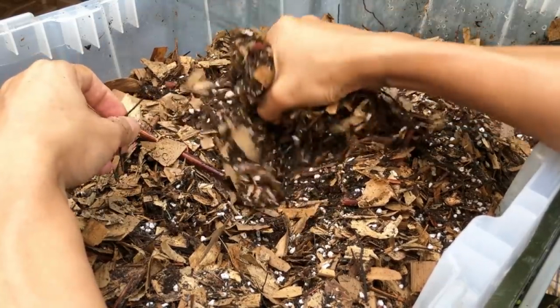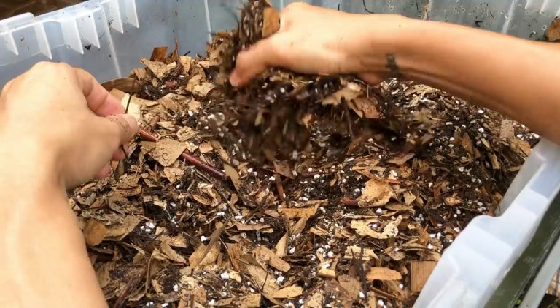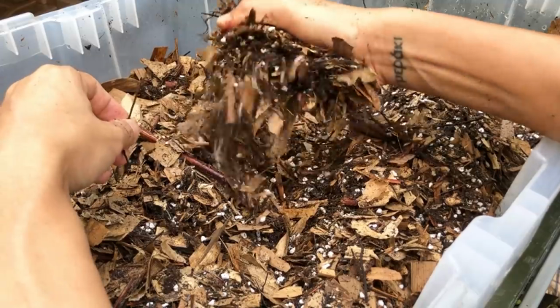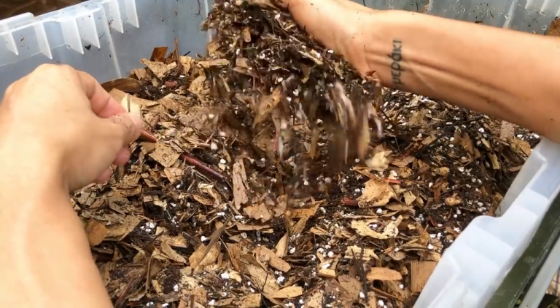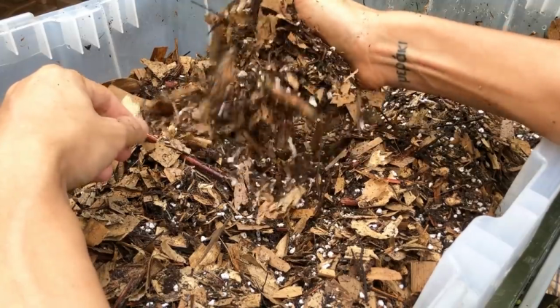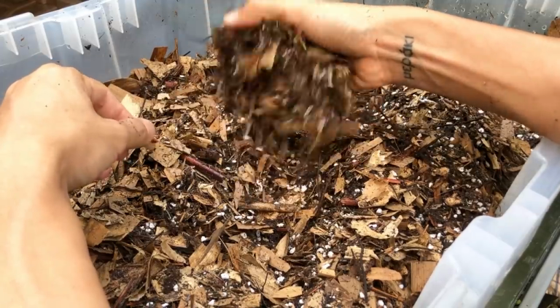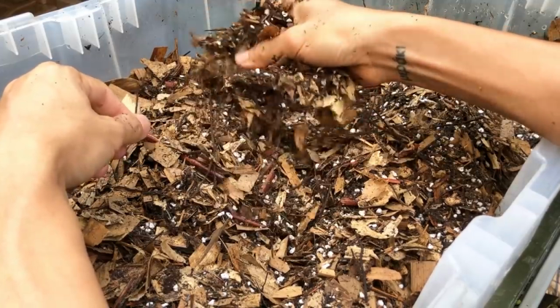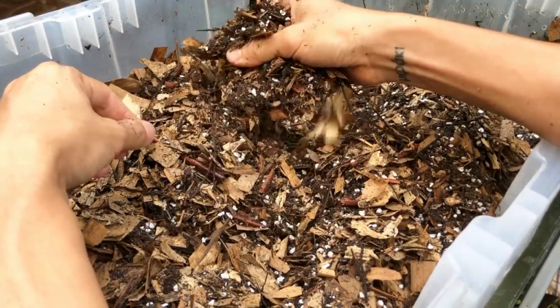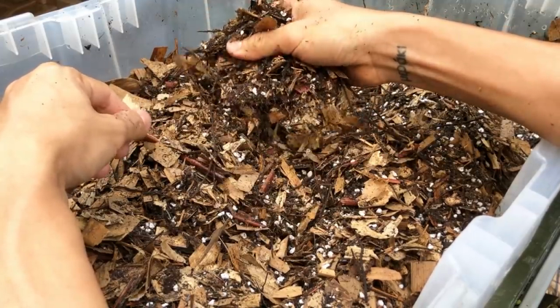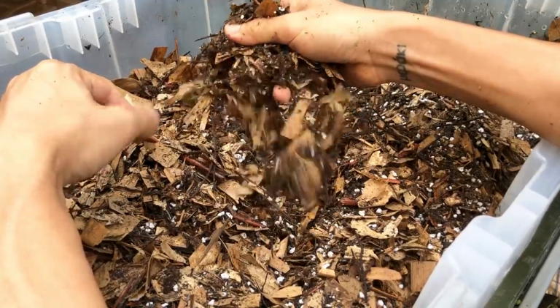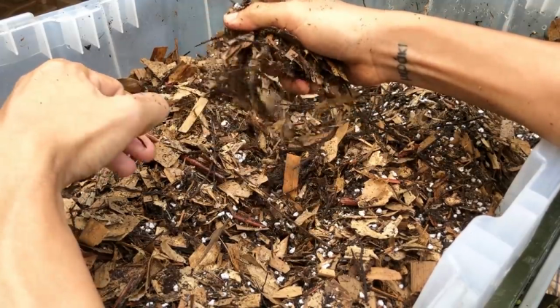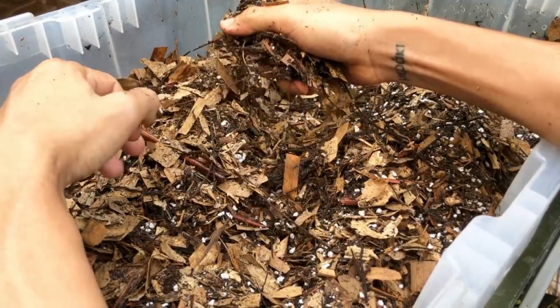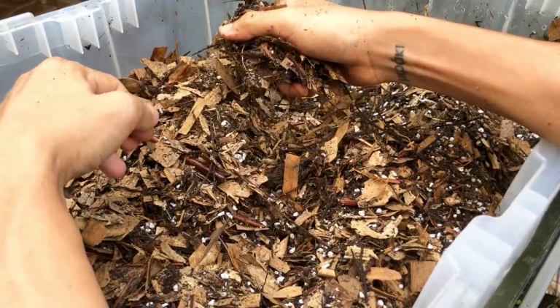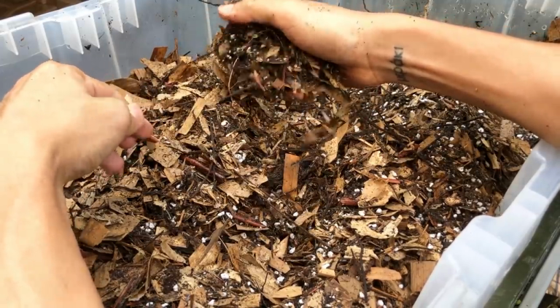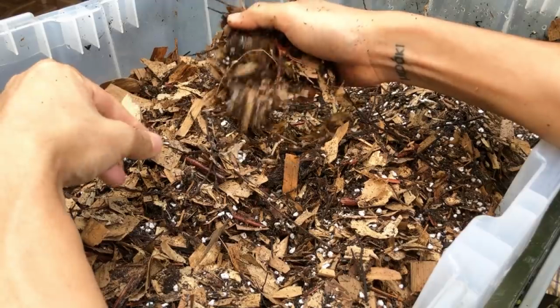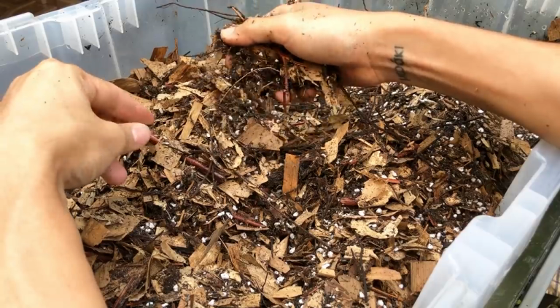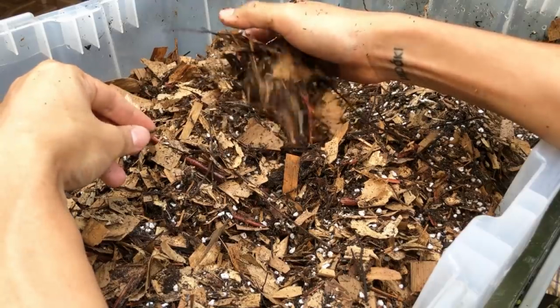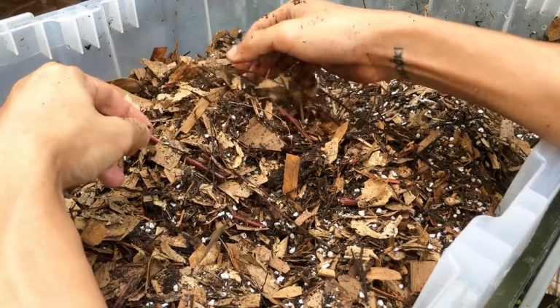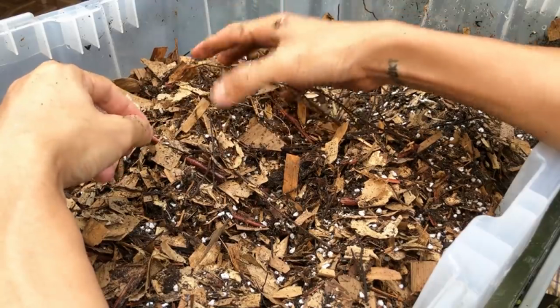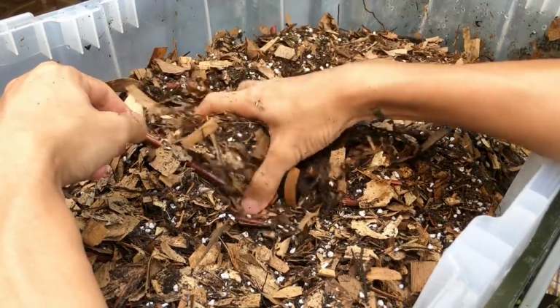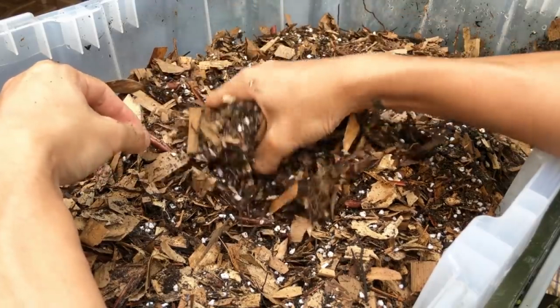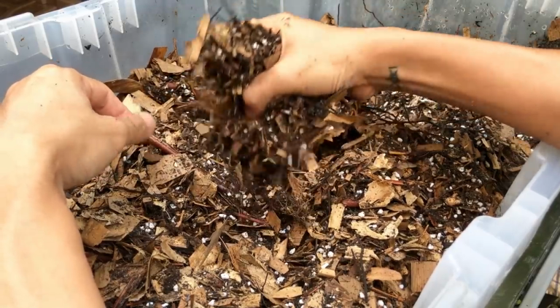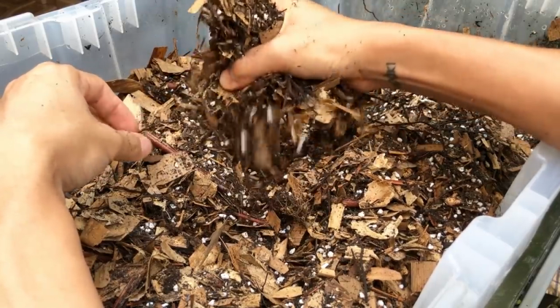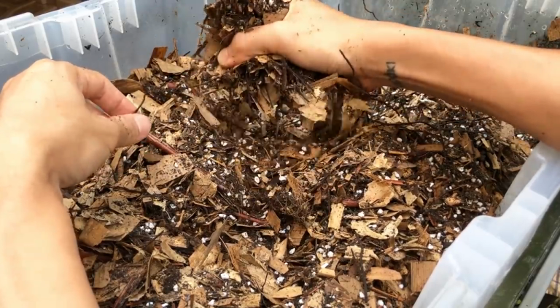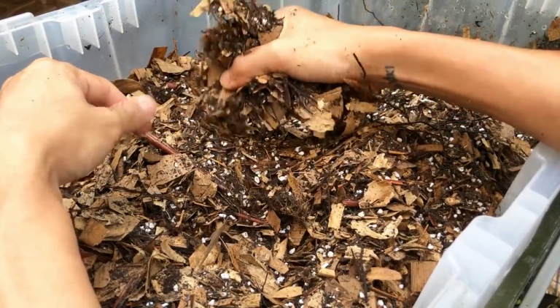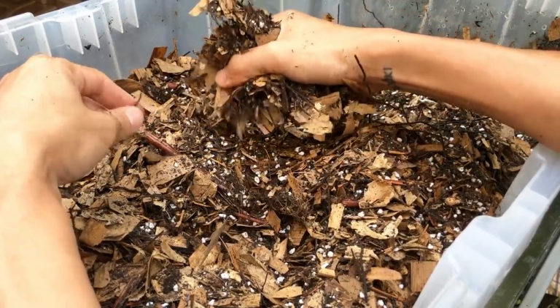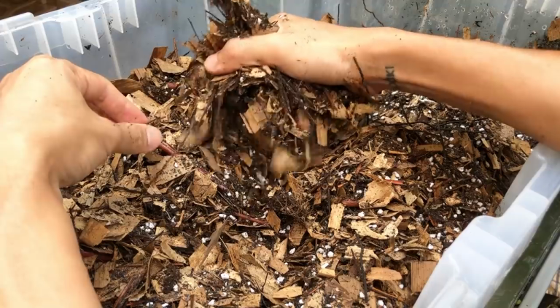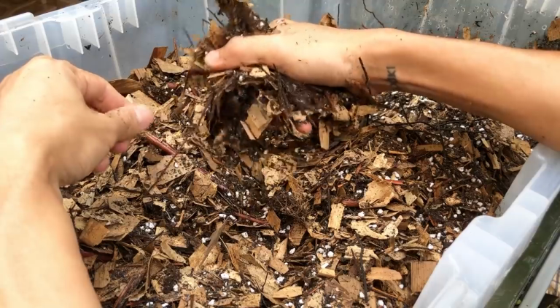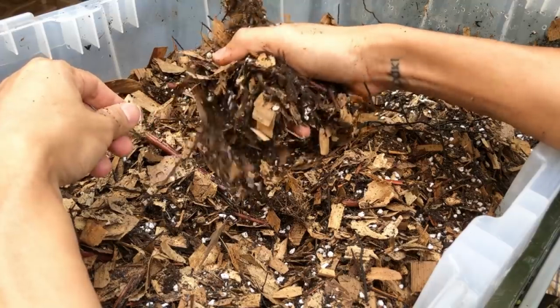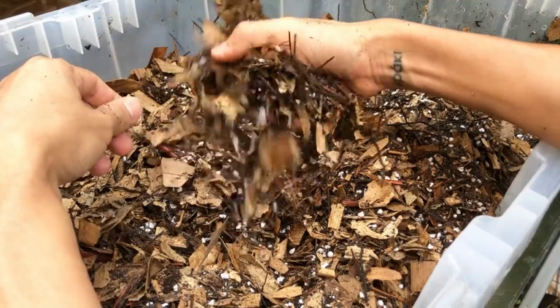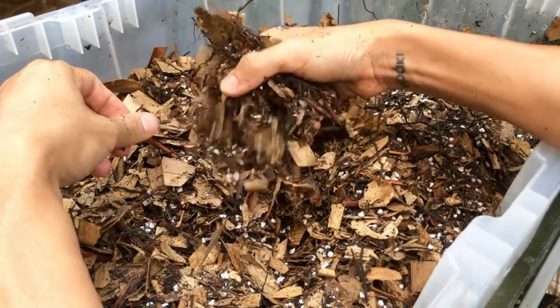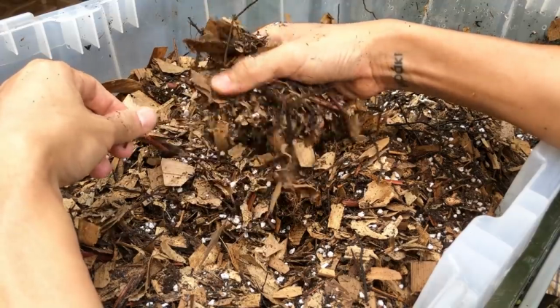And lastly, we have worm castings, which provide a lot of nutrients and balanced fertilizing to the soil, promoting a healthy bacterial environment.